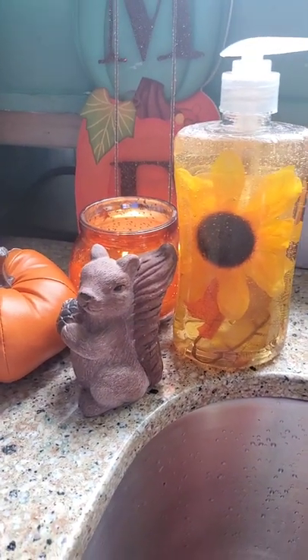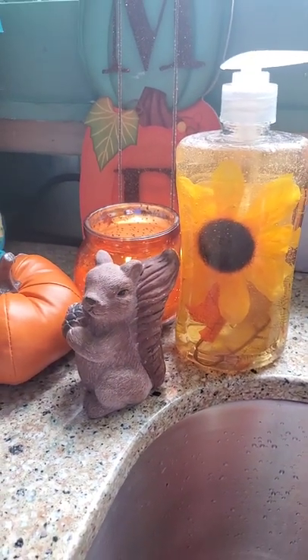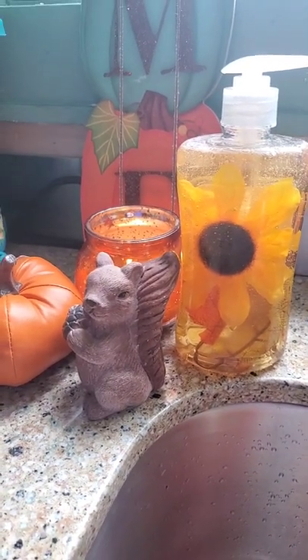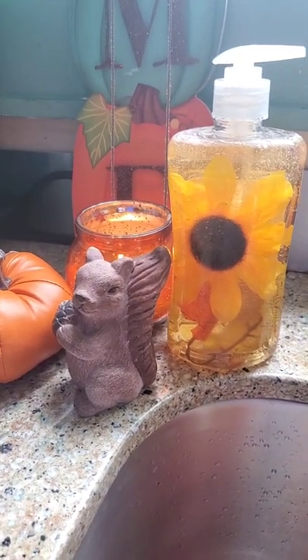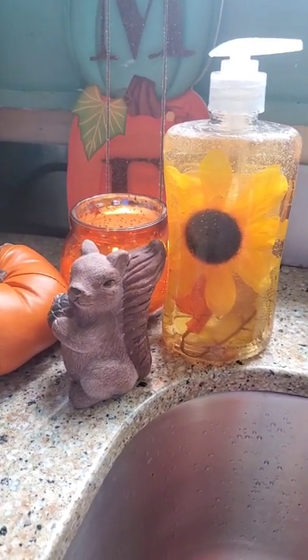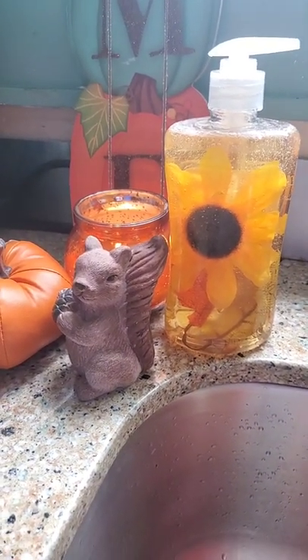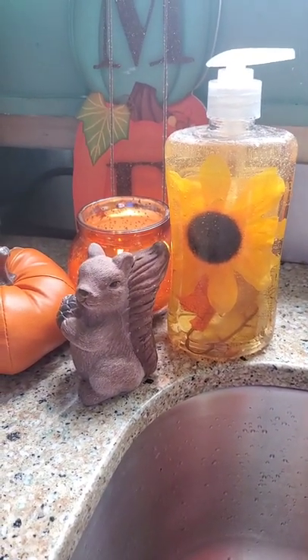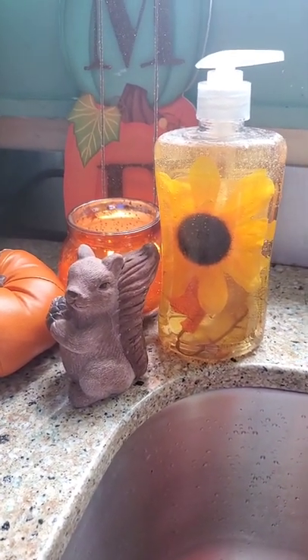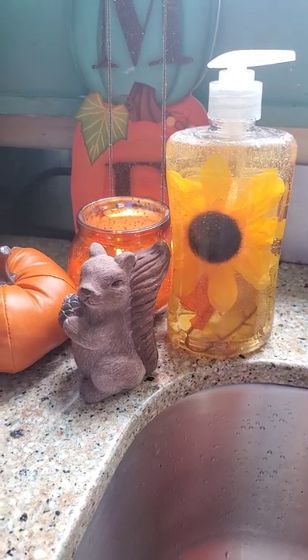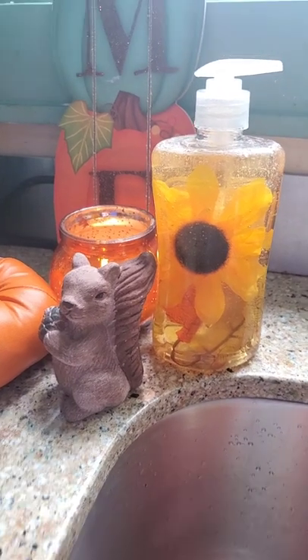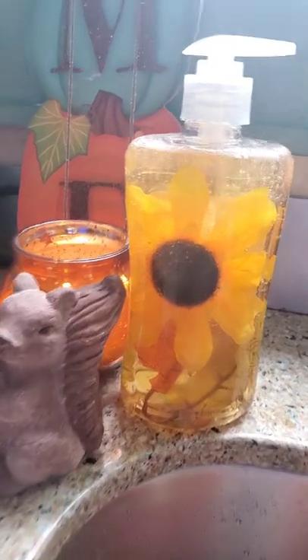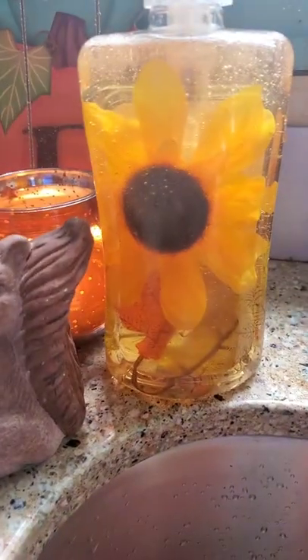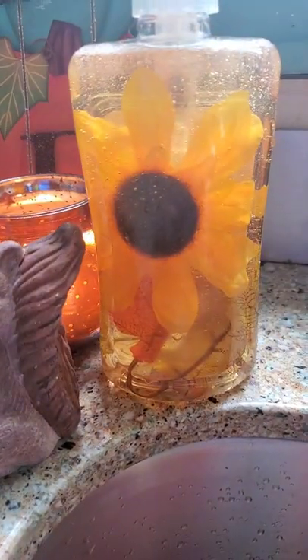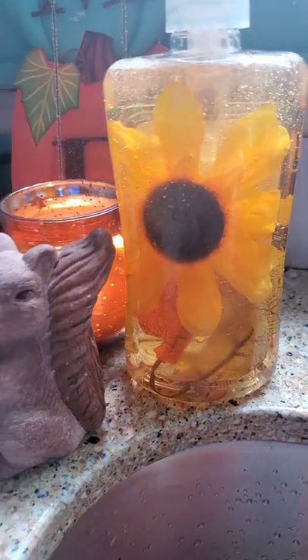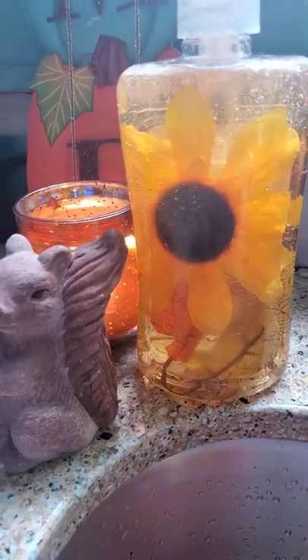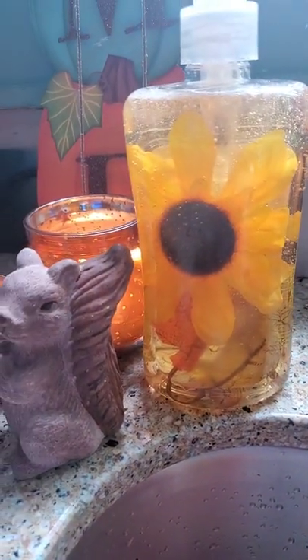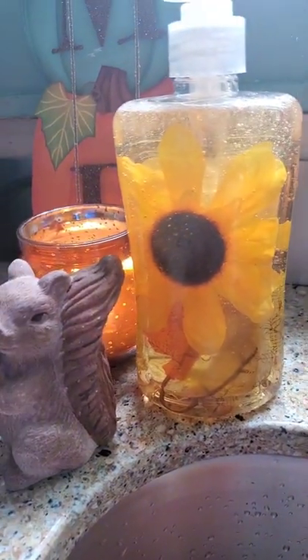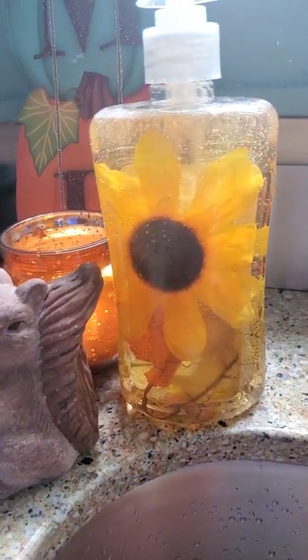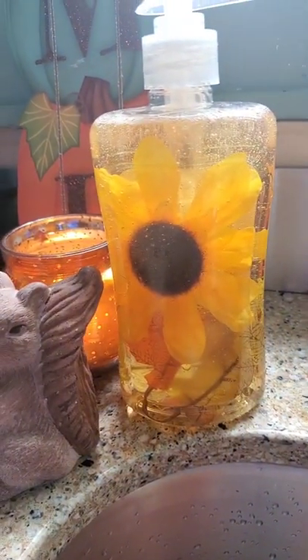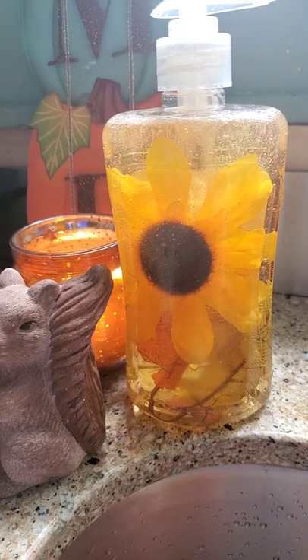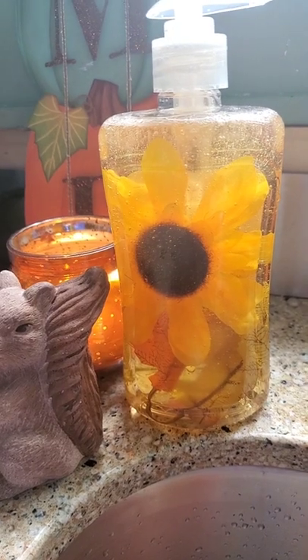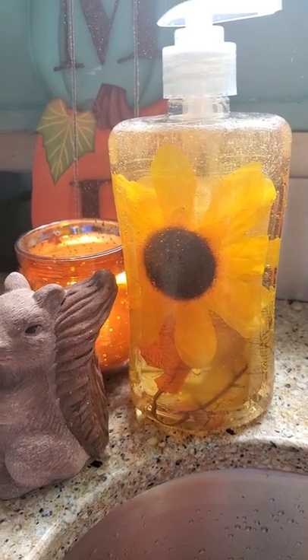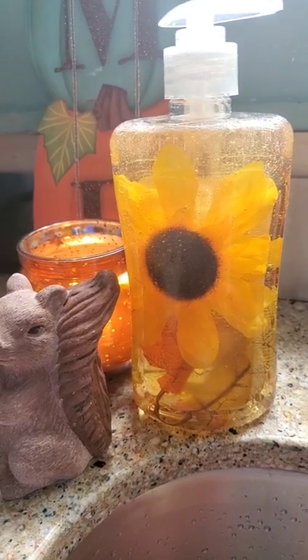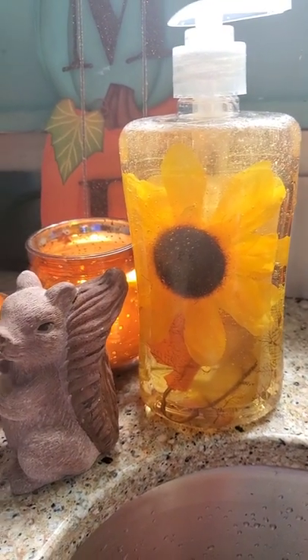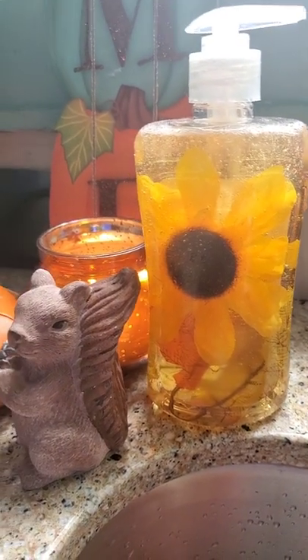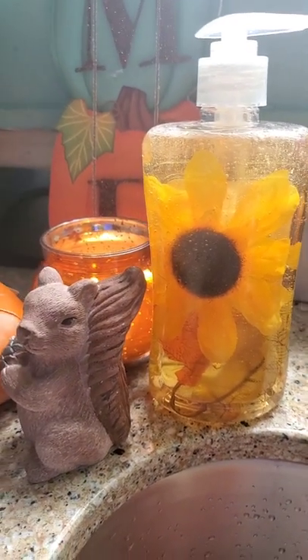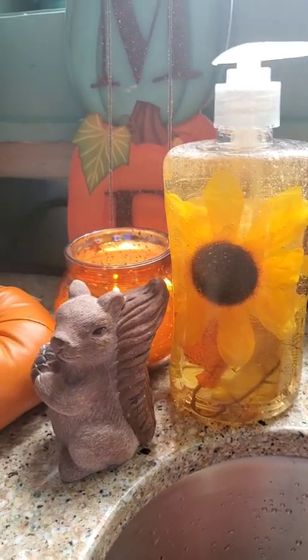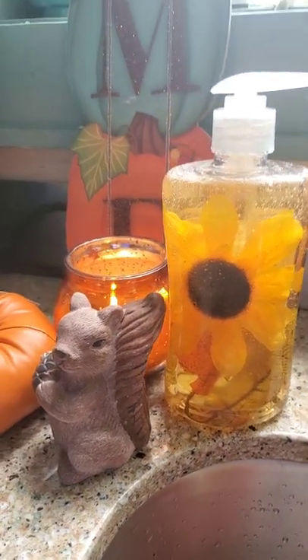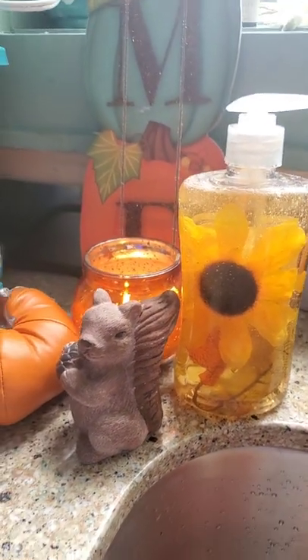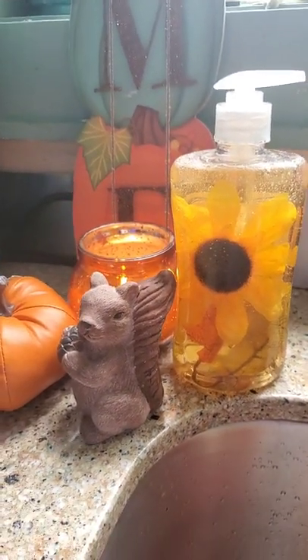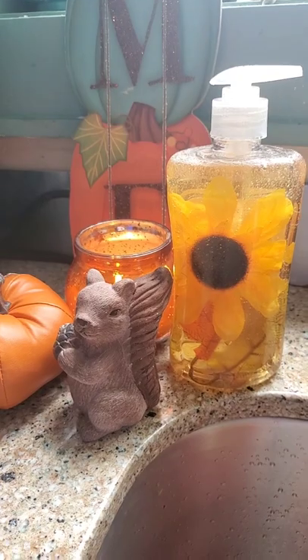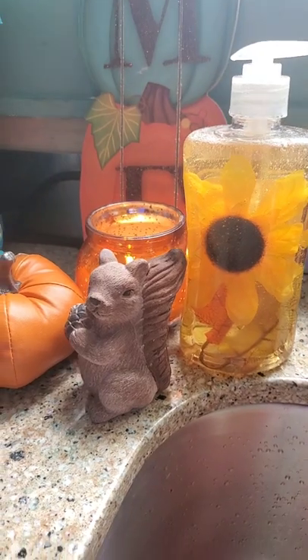It's basically something you can make out of something you already have in your house. You don't have to go out and buy pretty much anything. I'm sure you have some leftover florals and some clear soap dispensers.